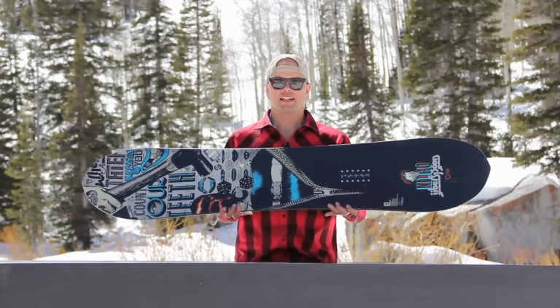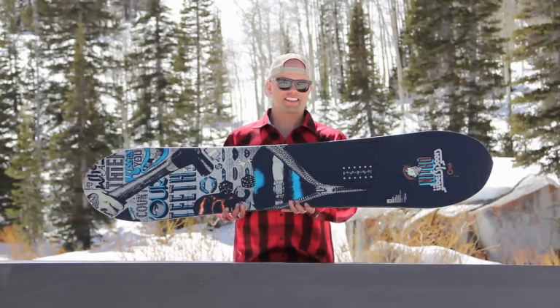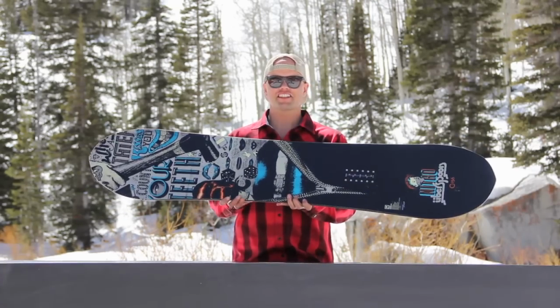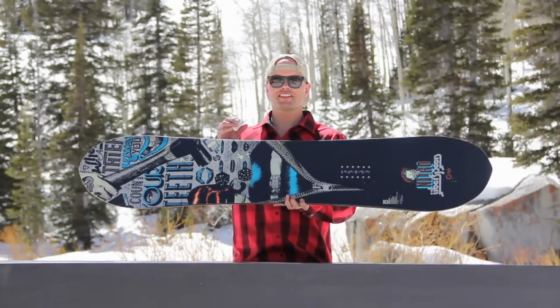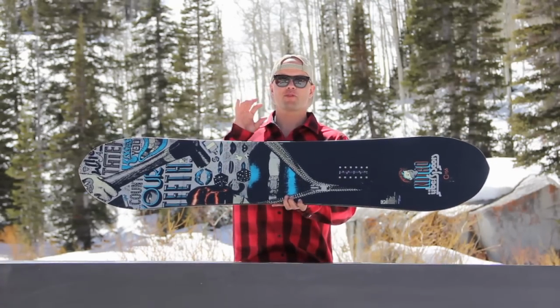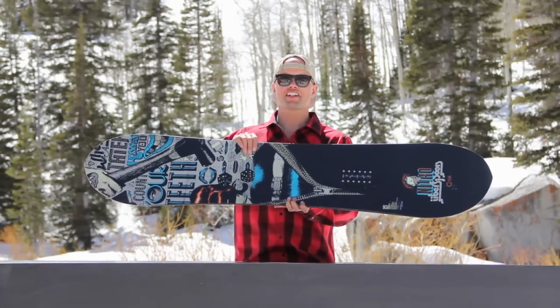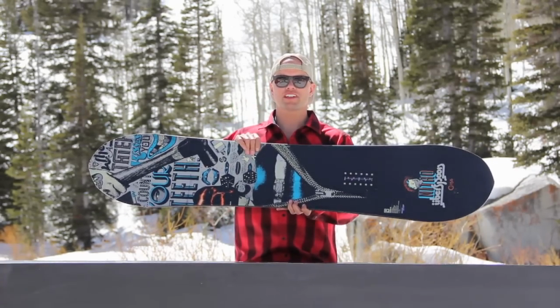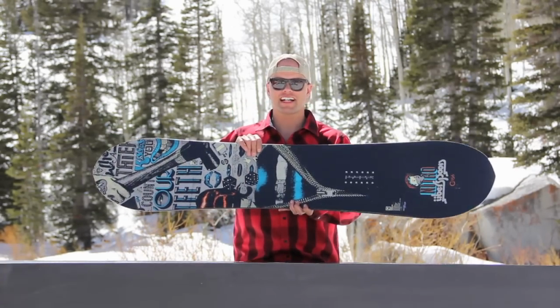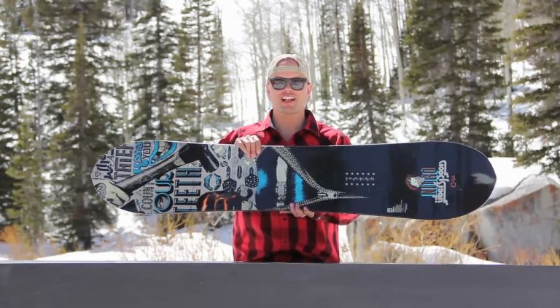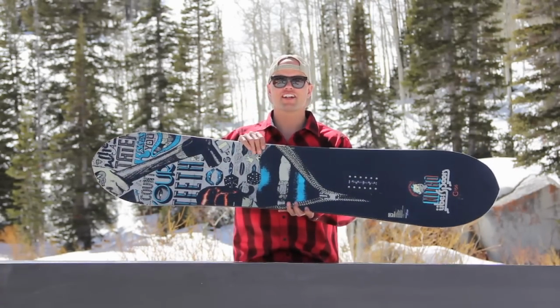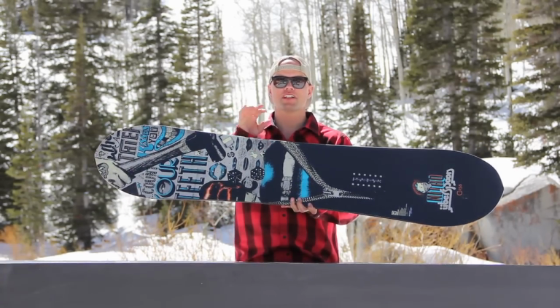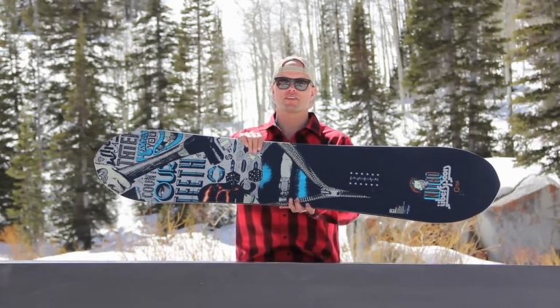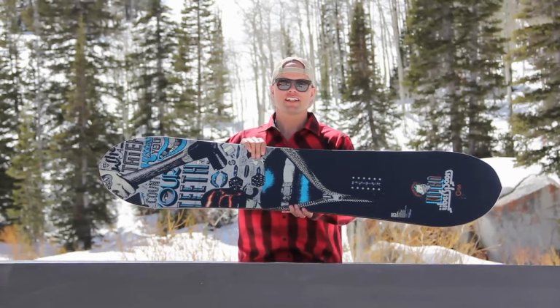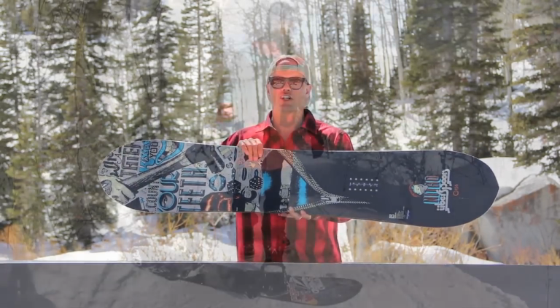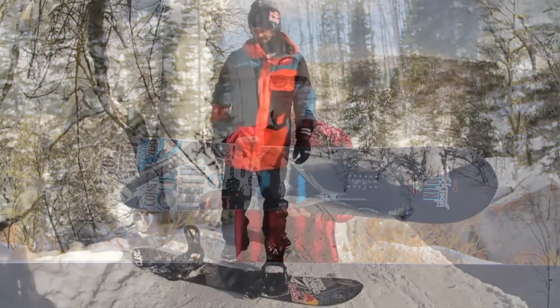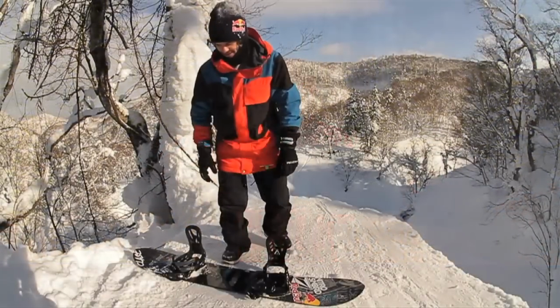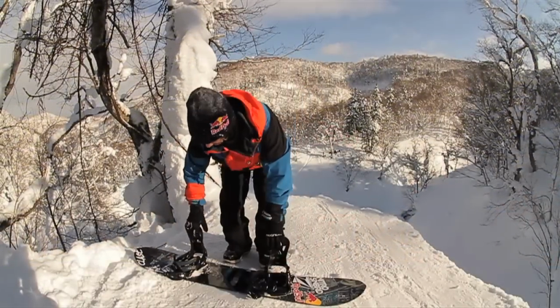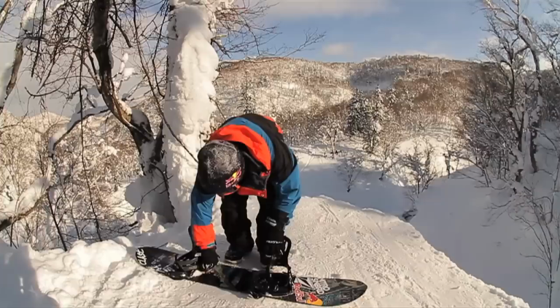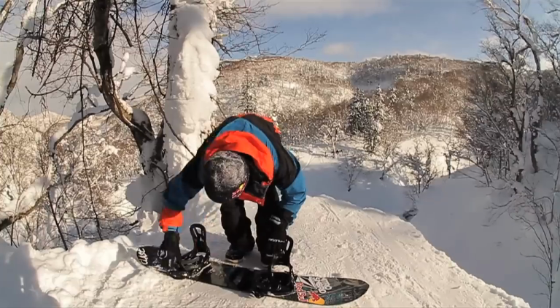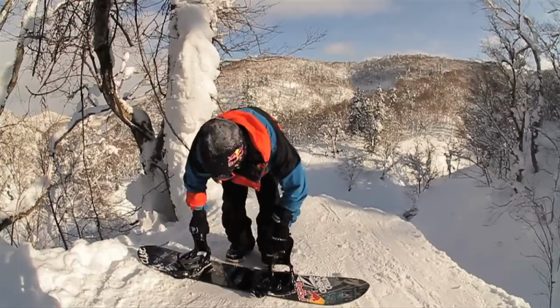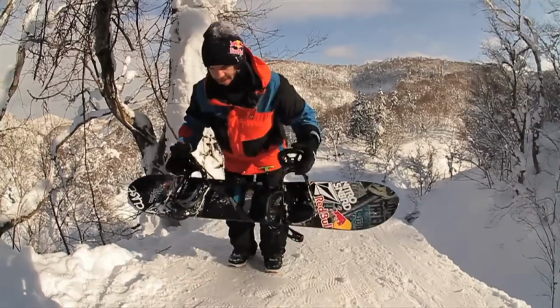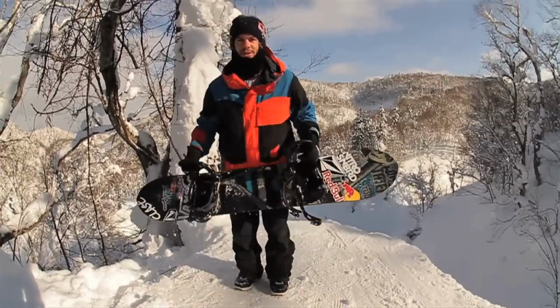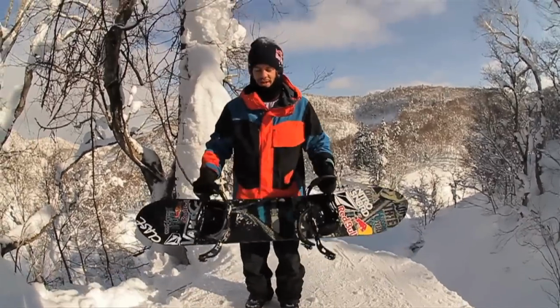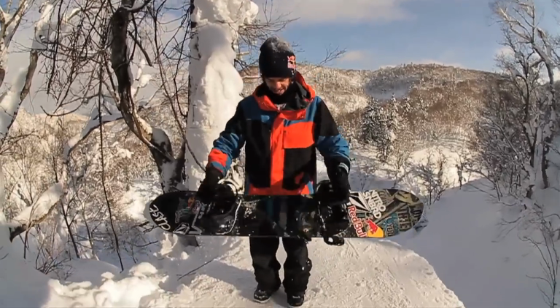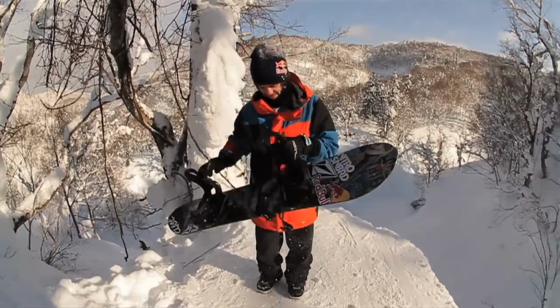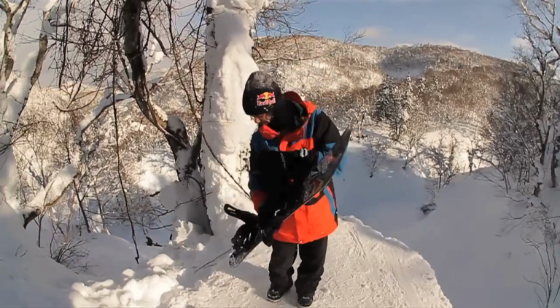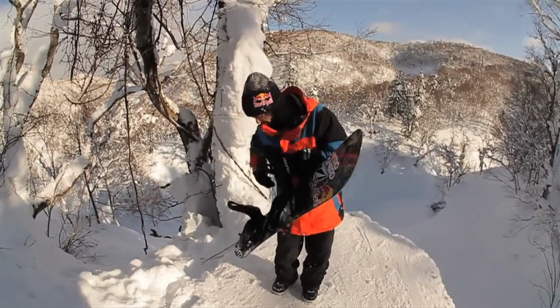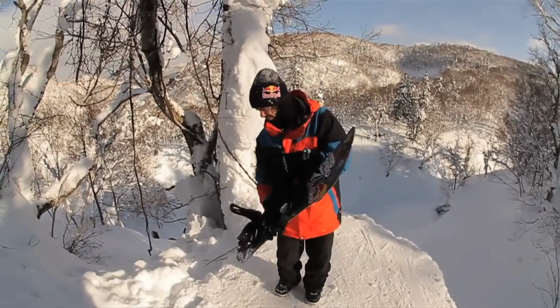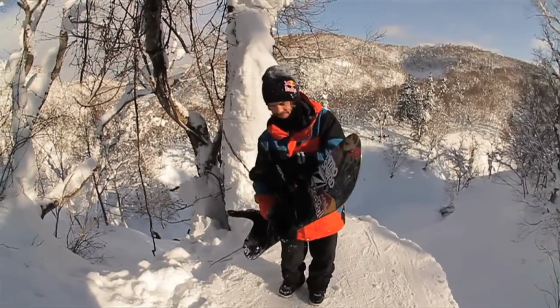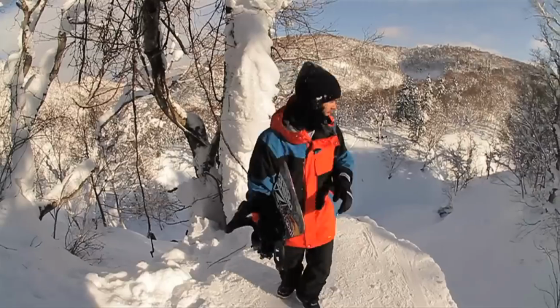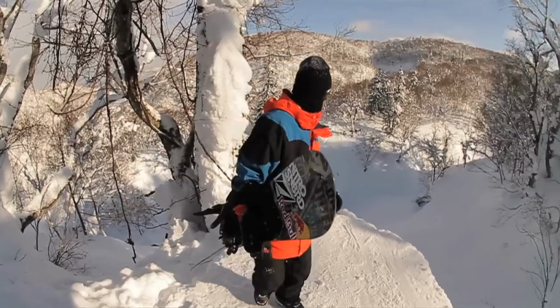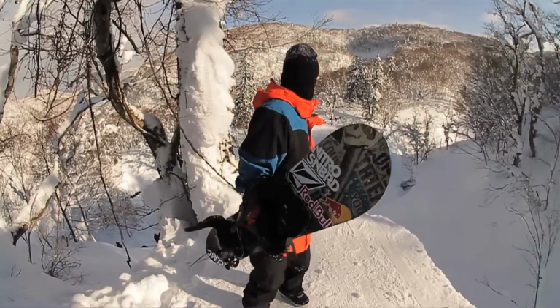I'd like to introduce you to one of the new boards in the Nitro line, the Uberspoon. The Uberspoon was designed and inspired by Marcus Keller because he wanted a board that looked cool and was really fun to ride.